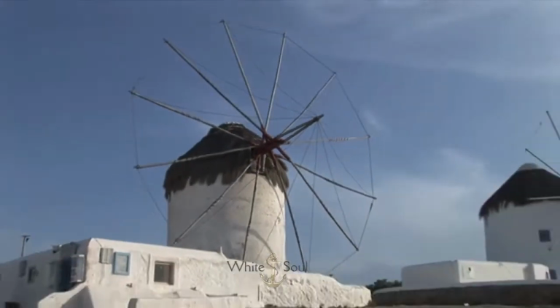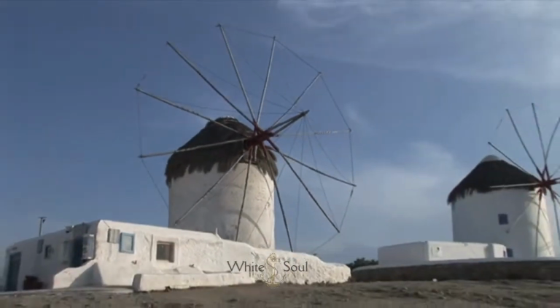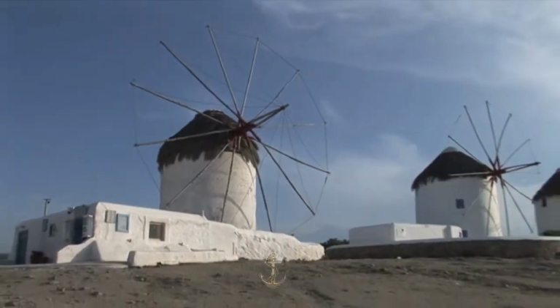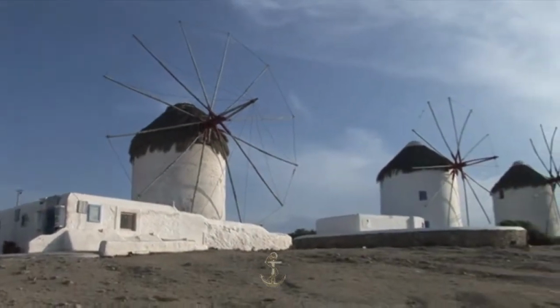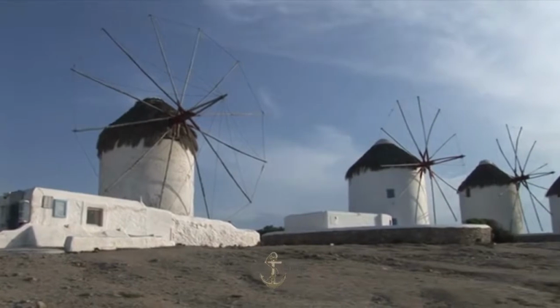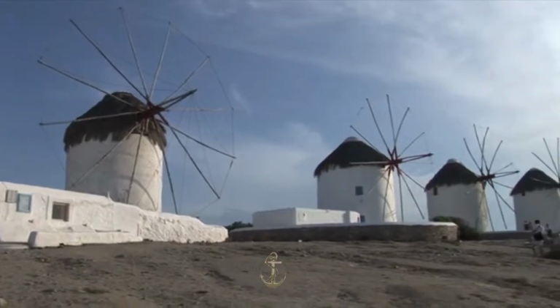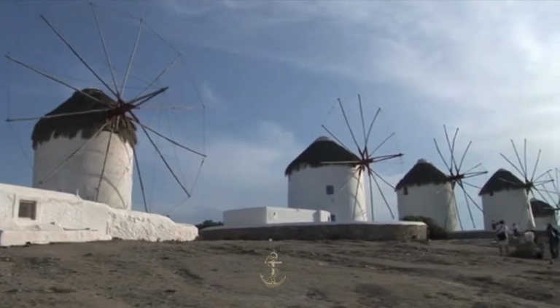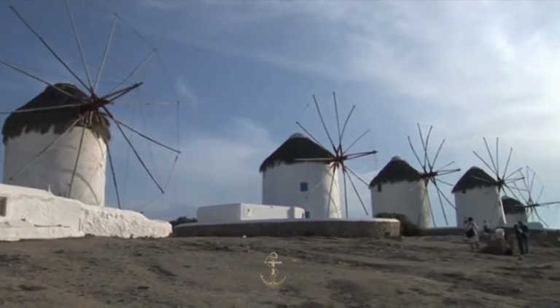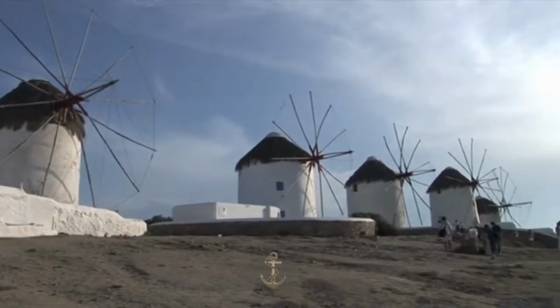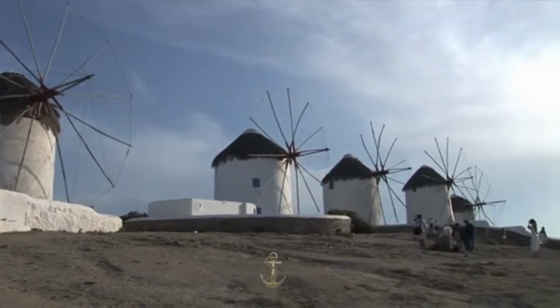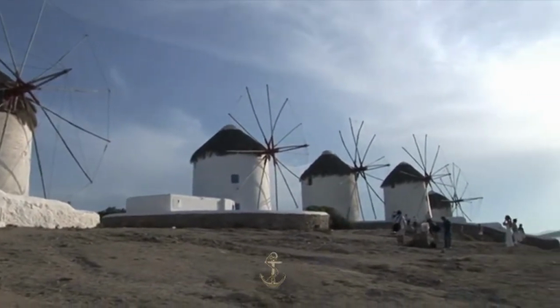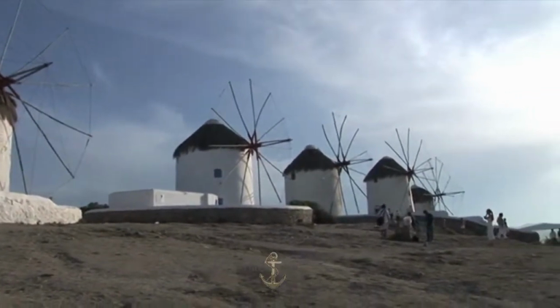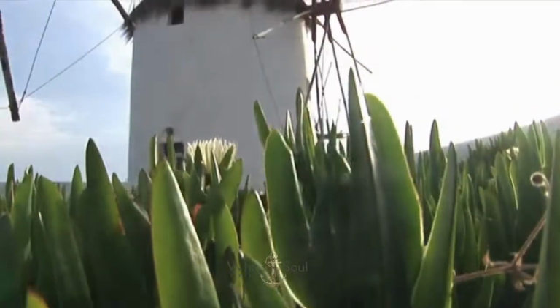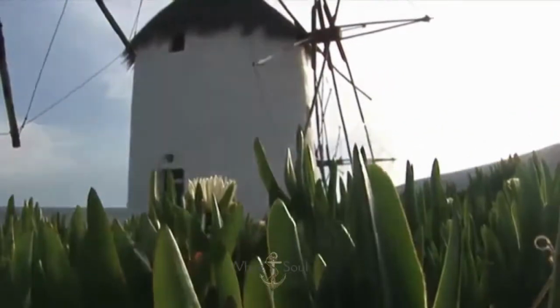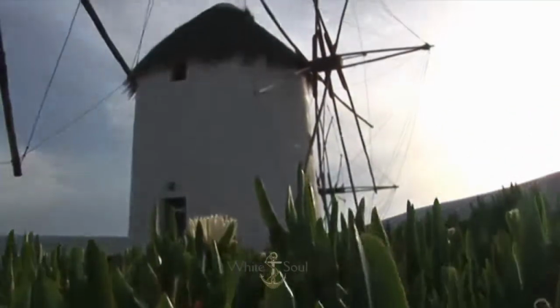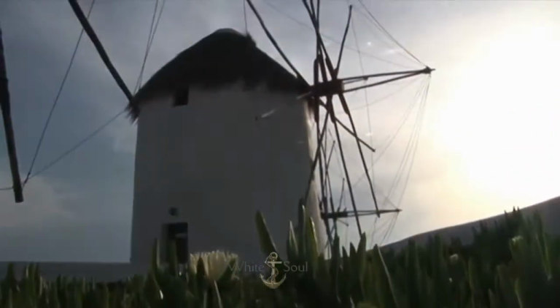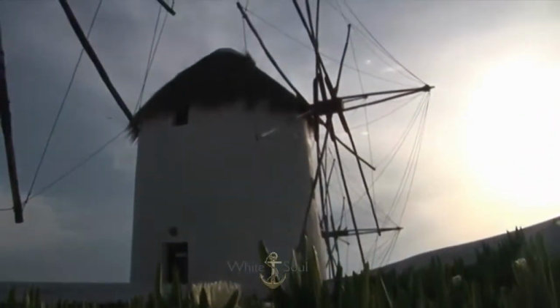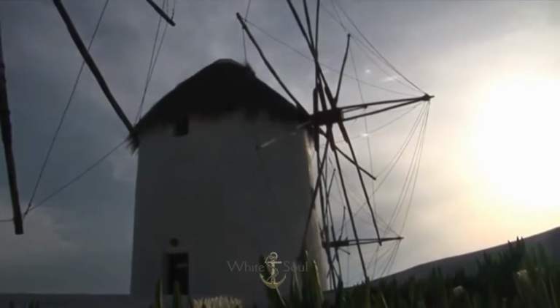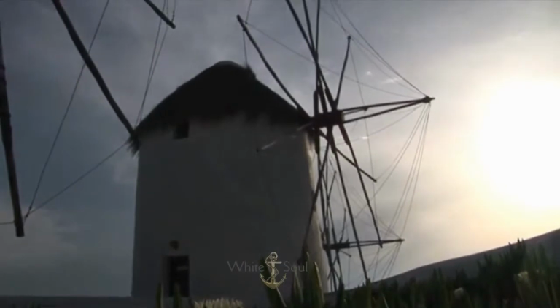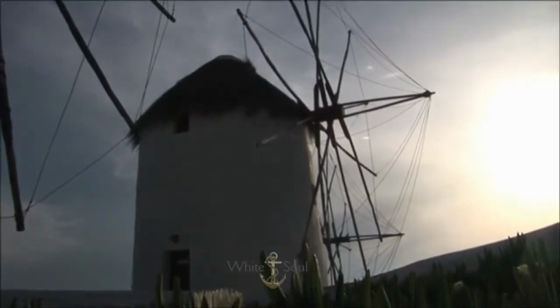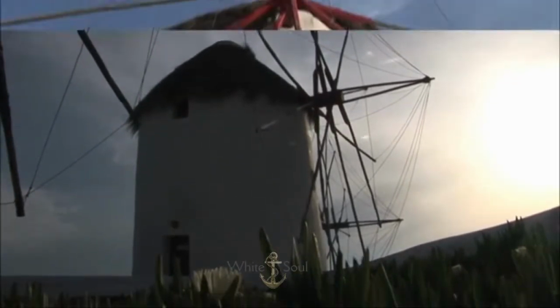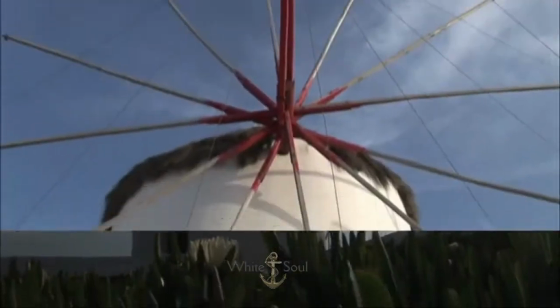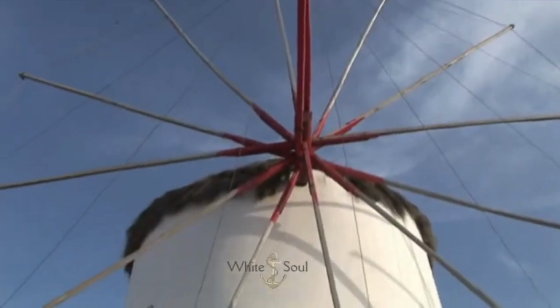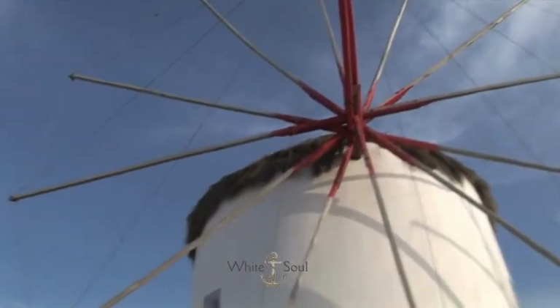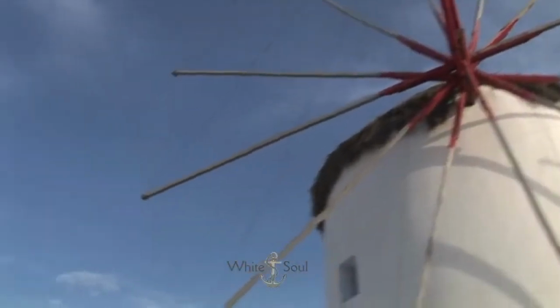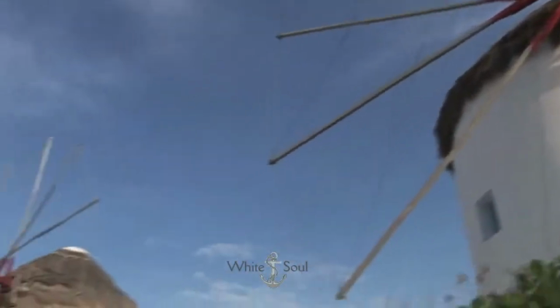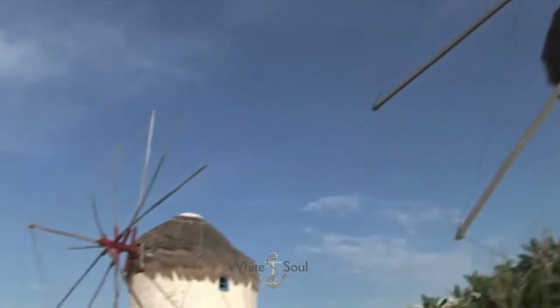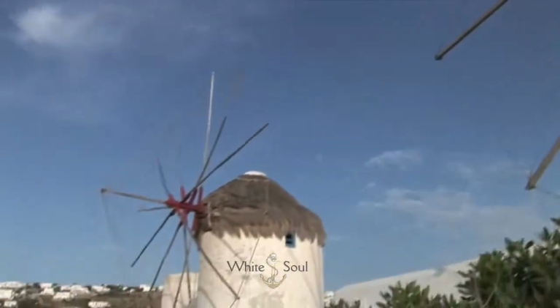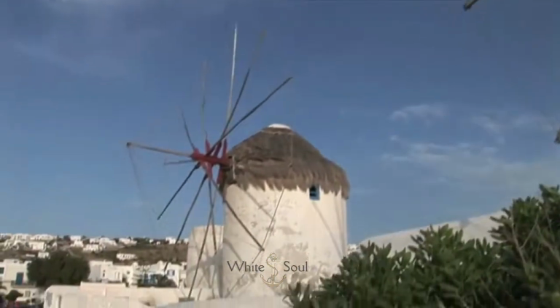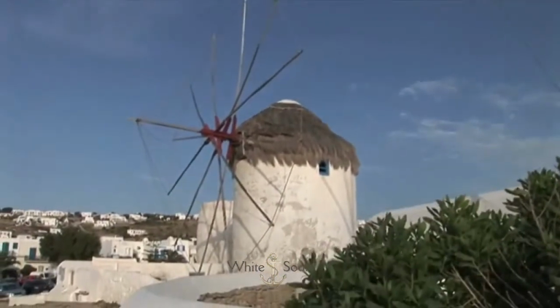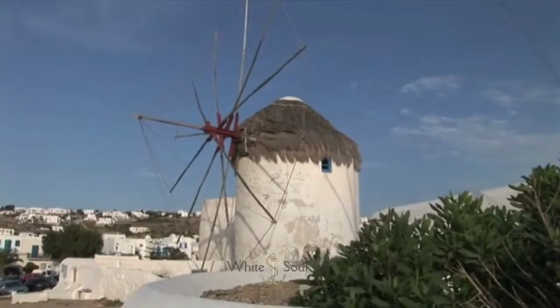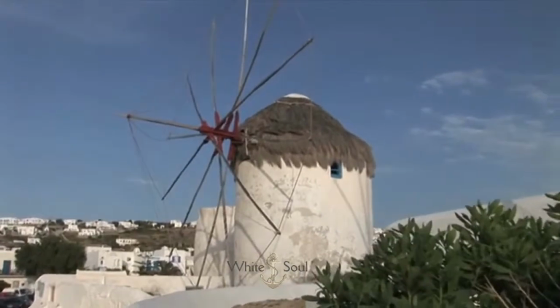The windmills are one of the most recognized landmarks of Mykonos. Most of the windmills have been thoroughly renovated, with one even being converted into a museum.